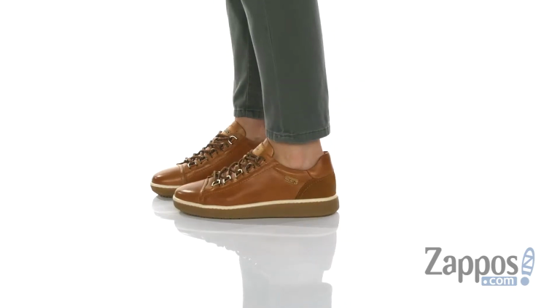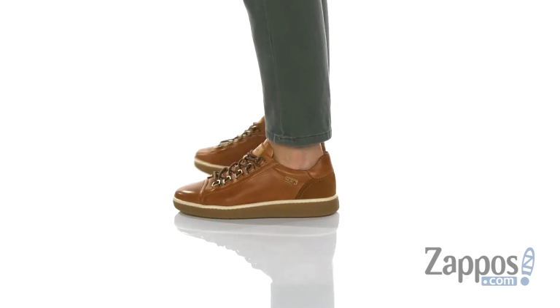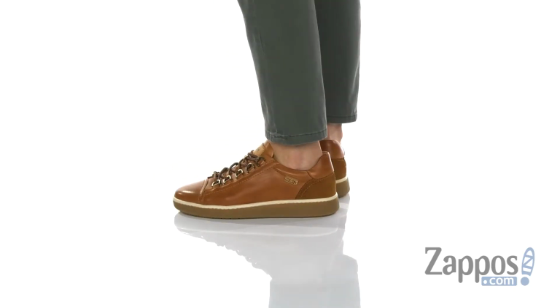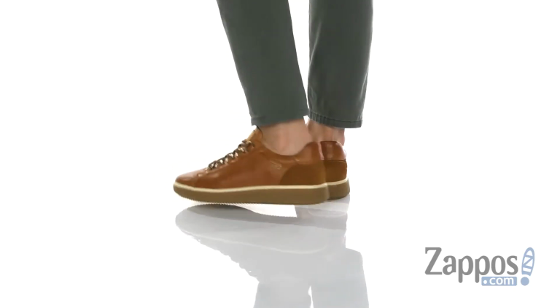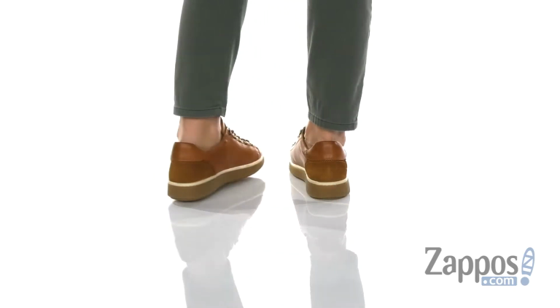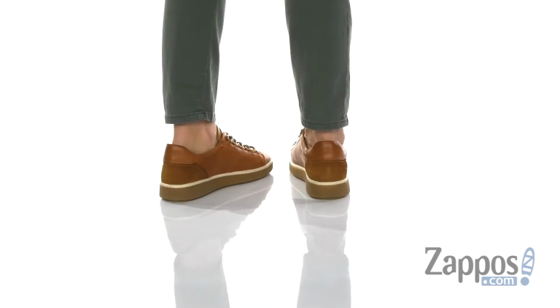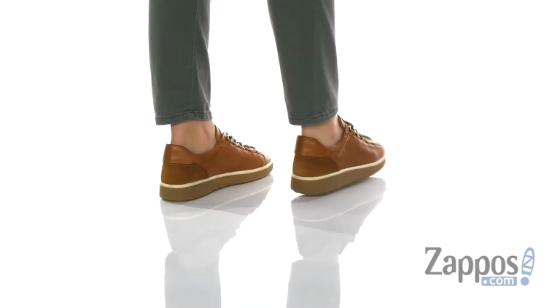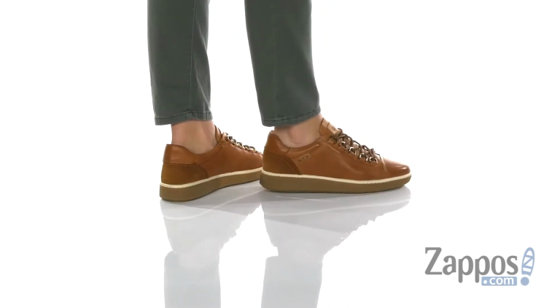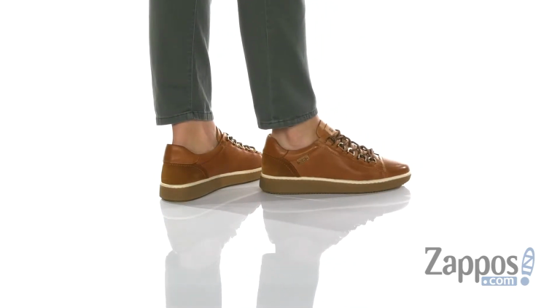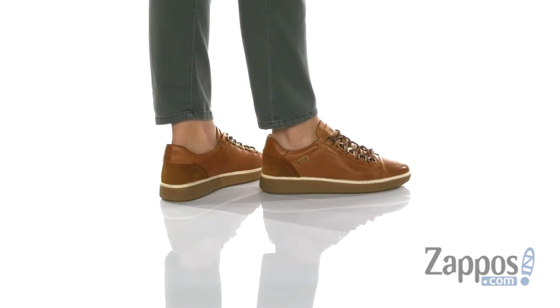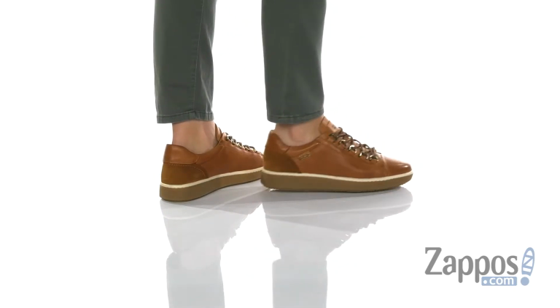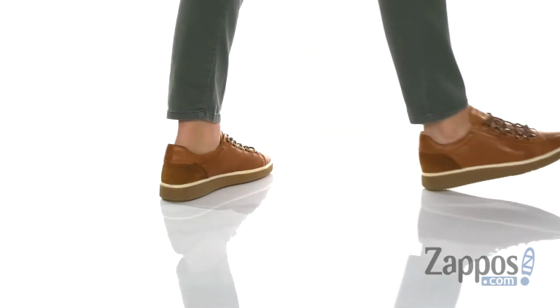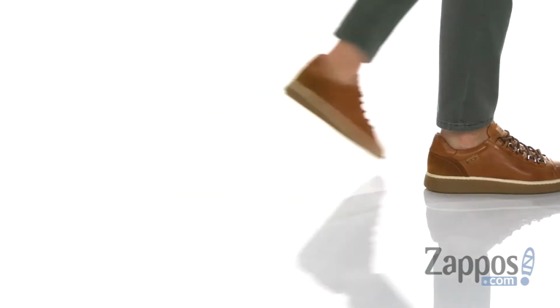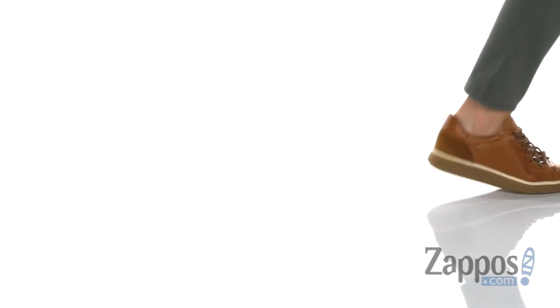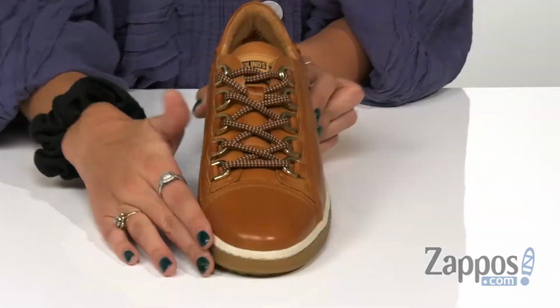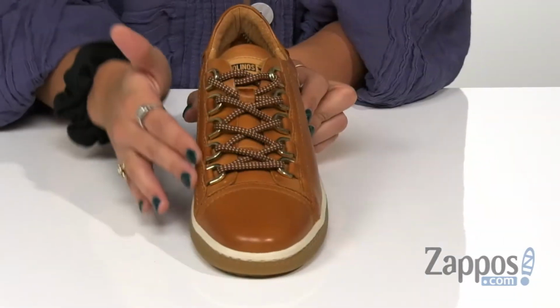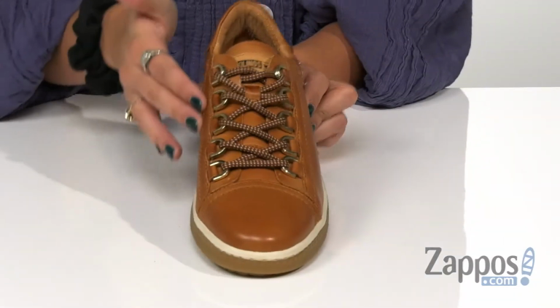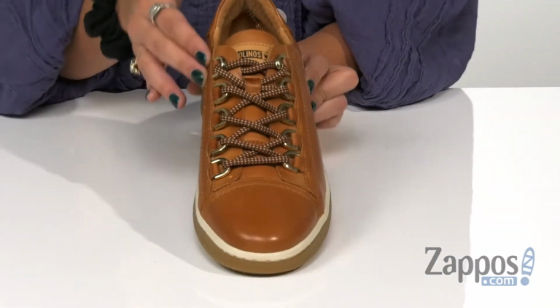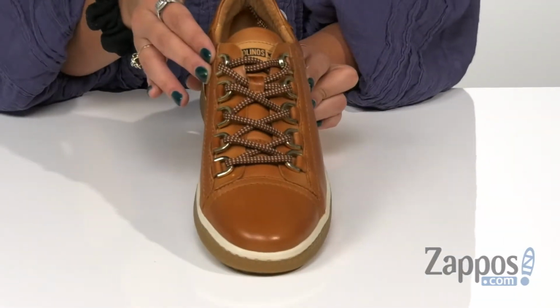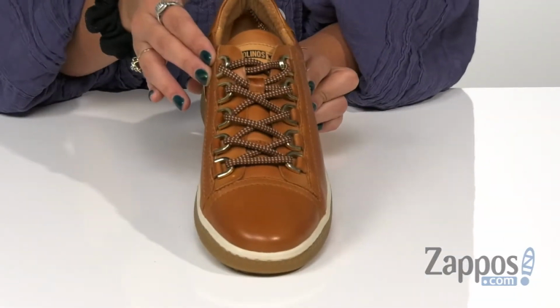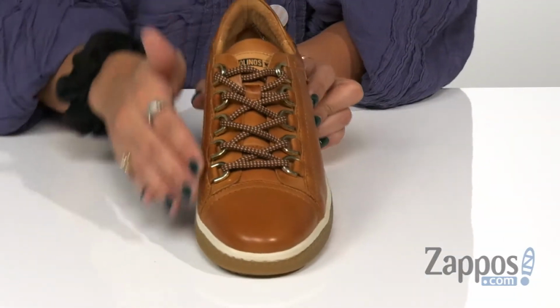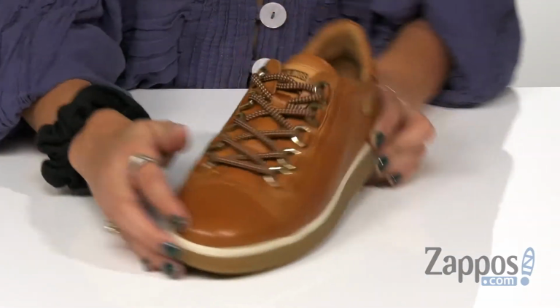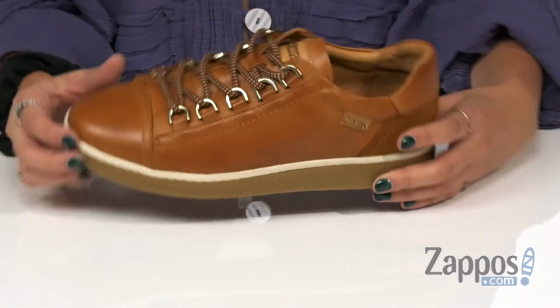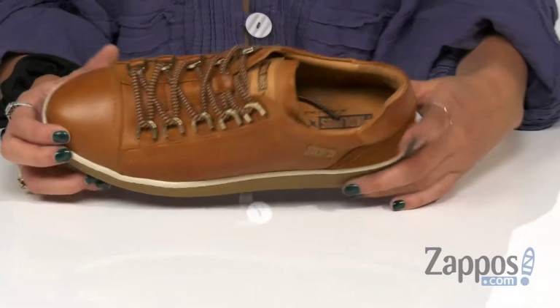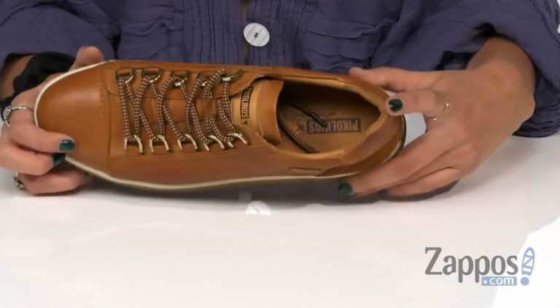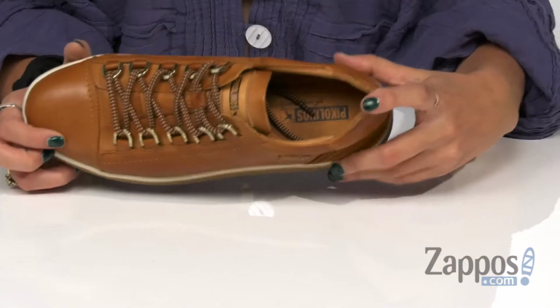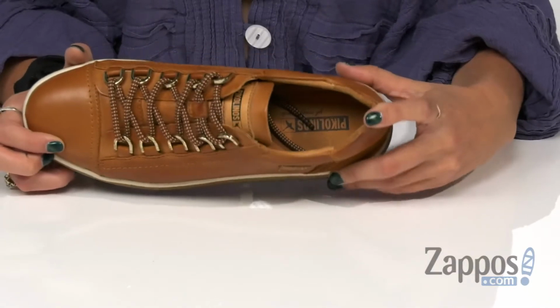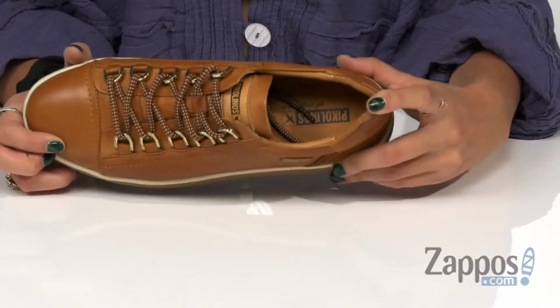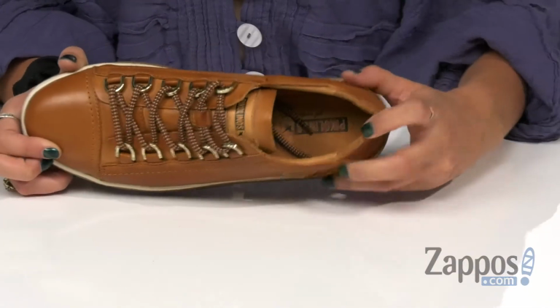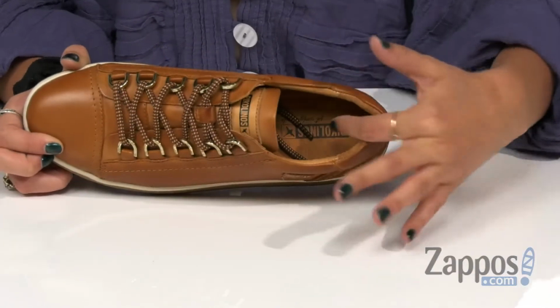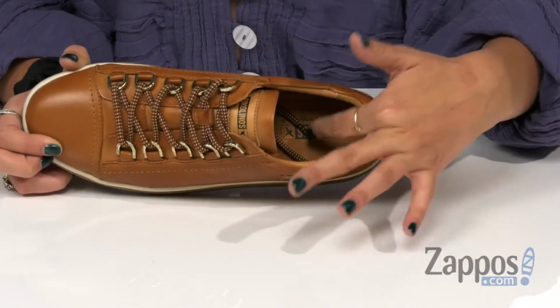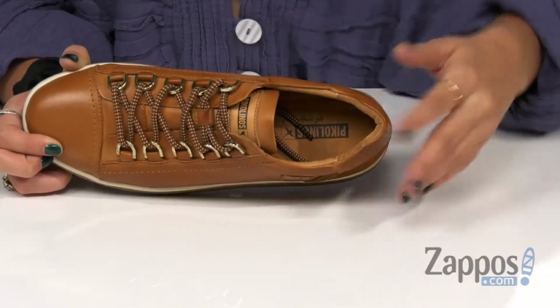These shoes are crafted with a calfskin leather or a suede upper, depending on which kind you get. They have a nice lace-up closure for a secure fit, leather and textile lining, along with a cushioned insole for added comfort.